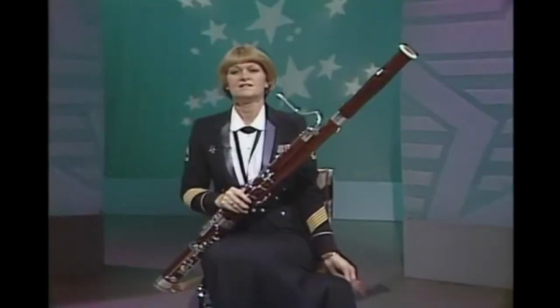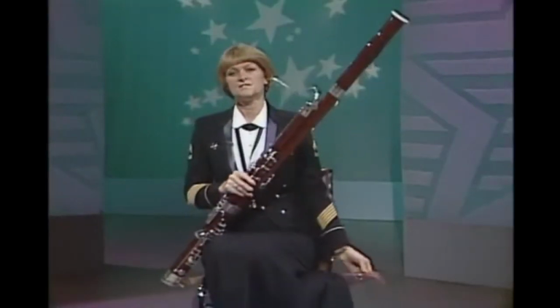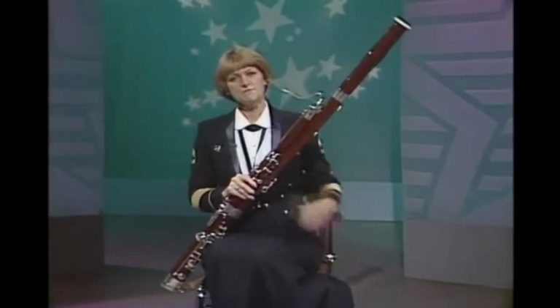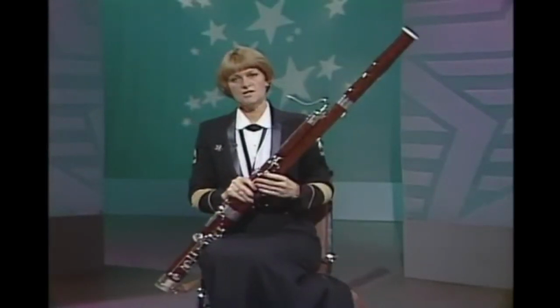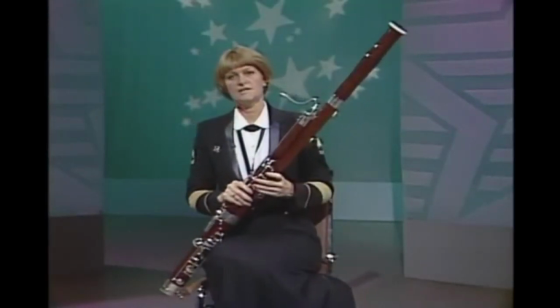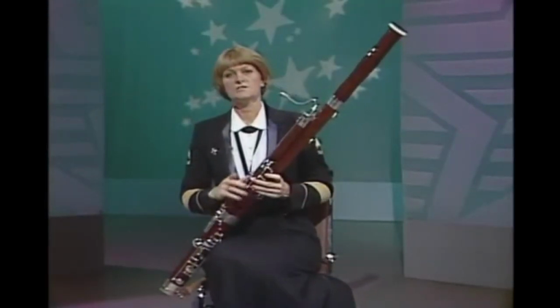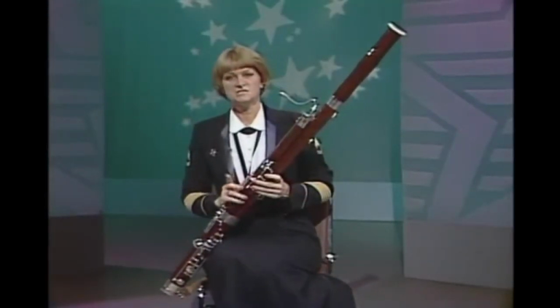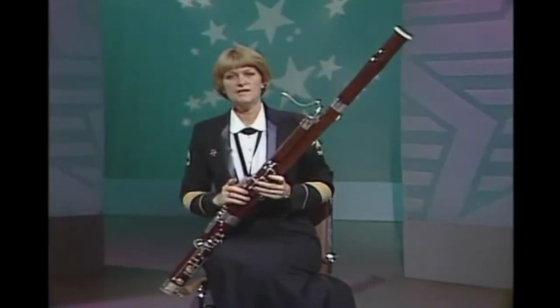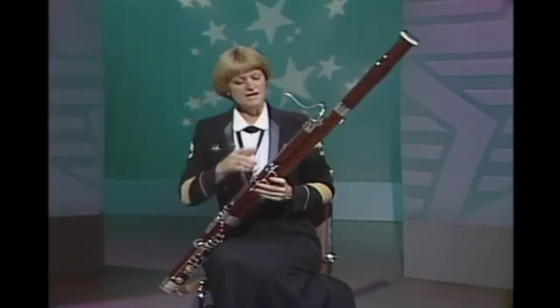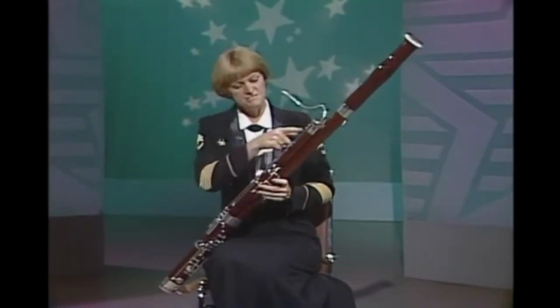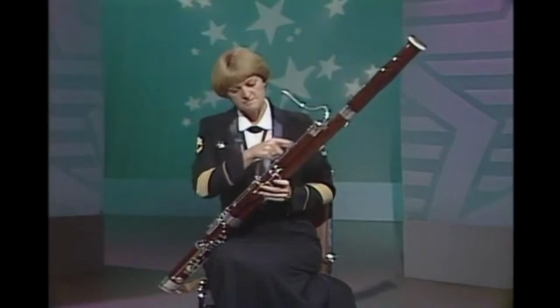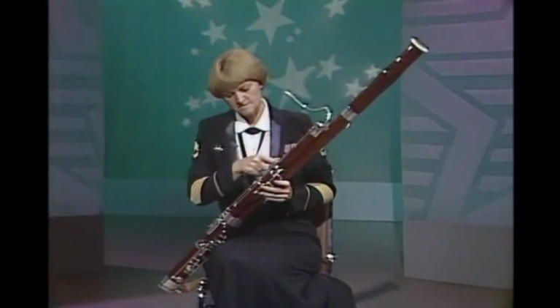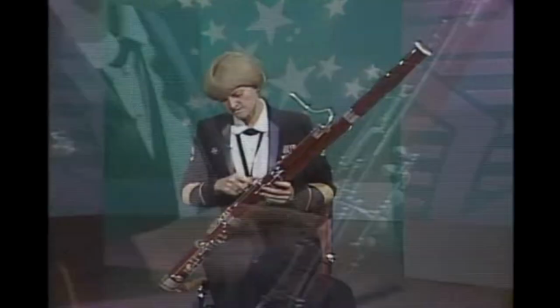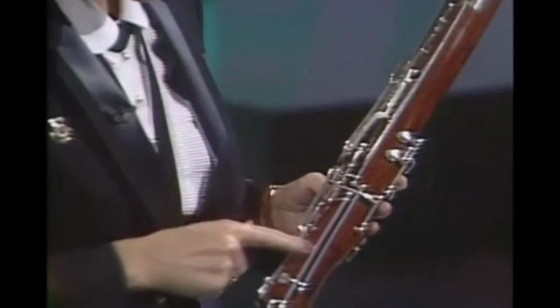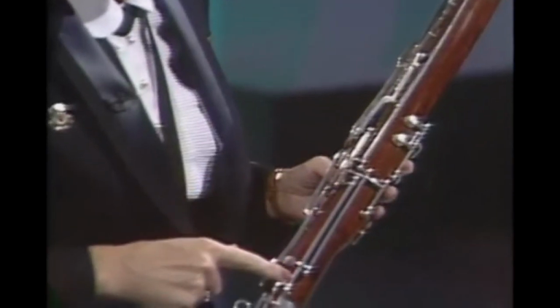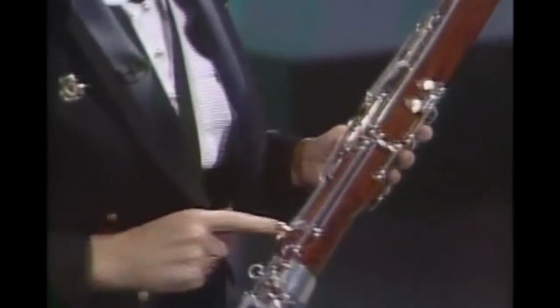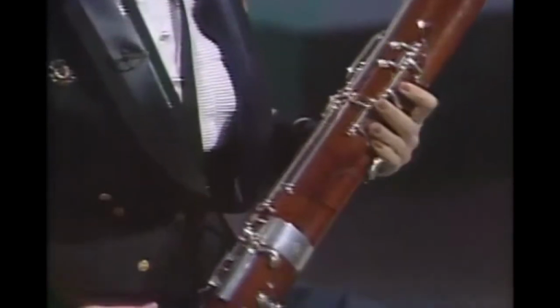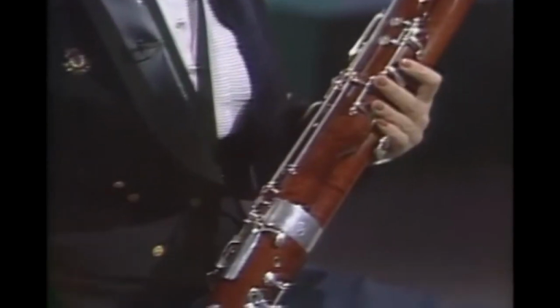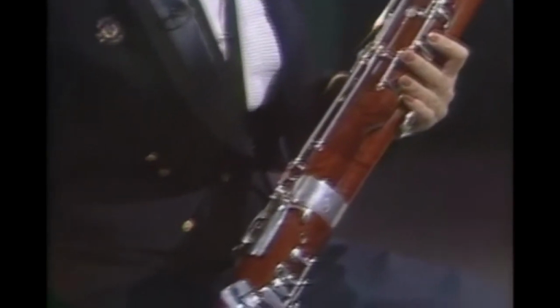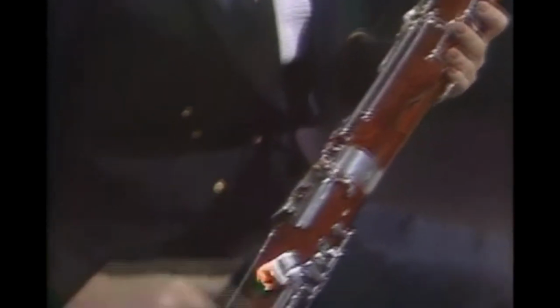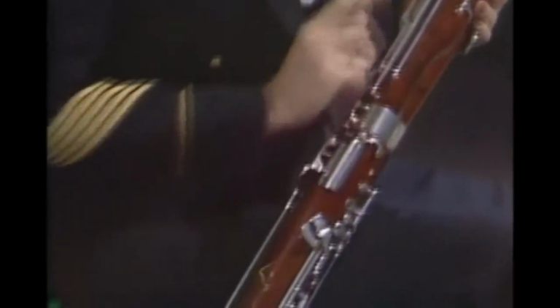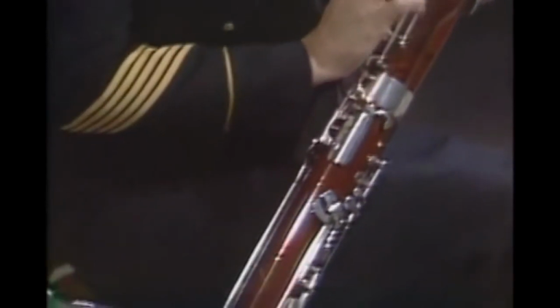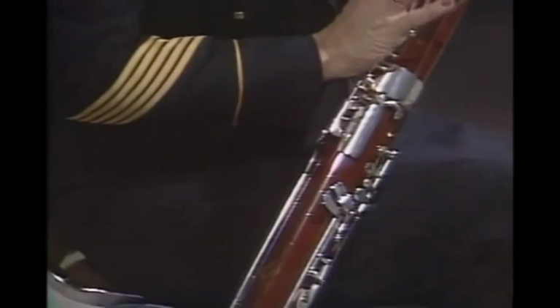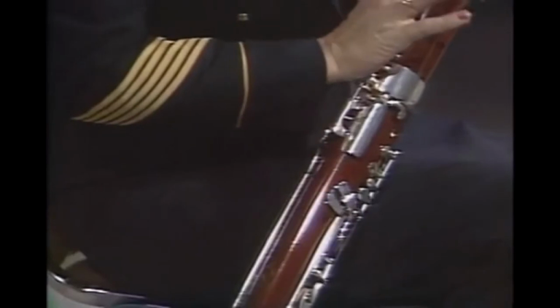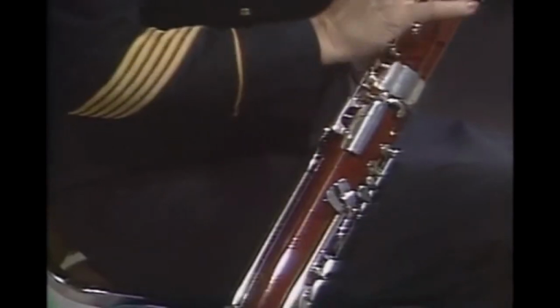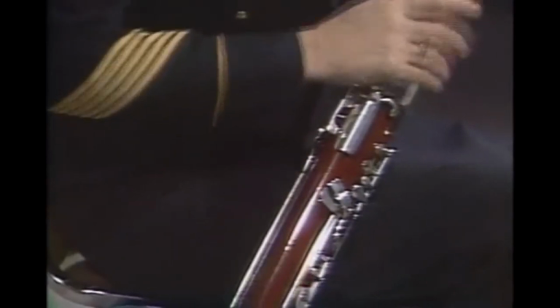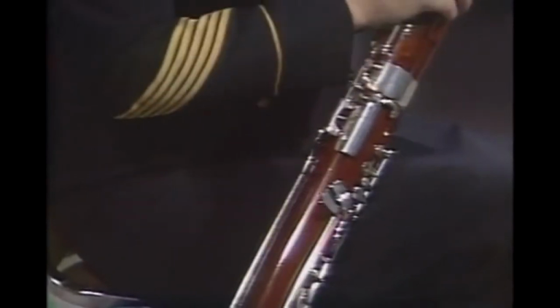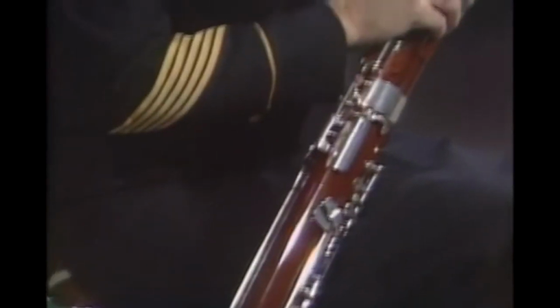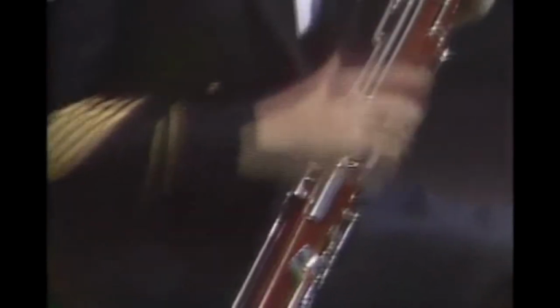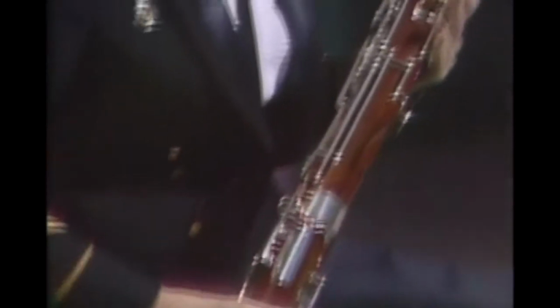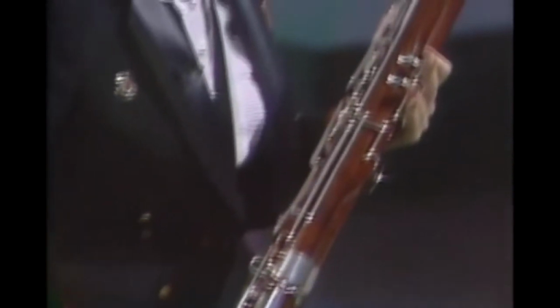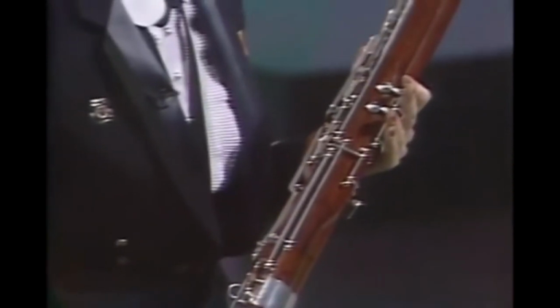Look at the key work and notice these long metal rods. These are easily bent by grabbing the bassoon in any way that puts pressure on them.